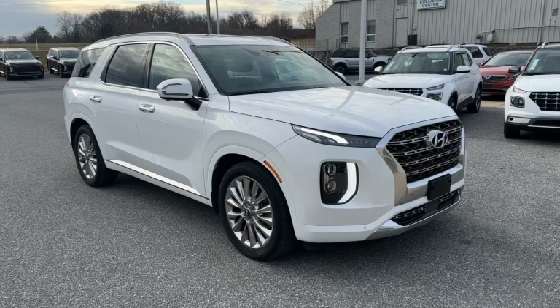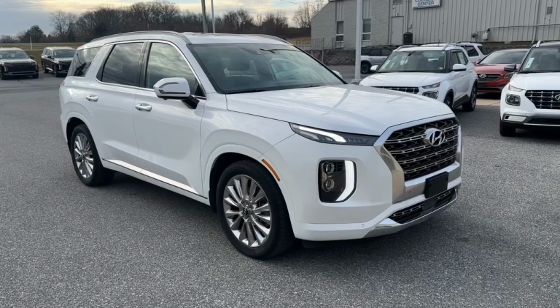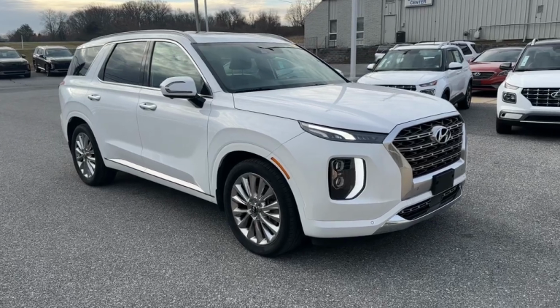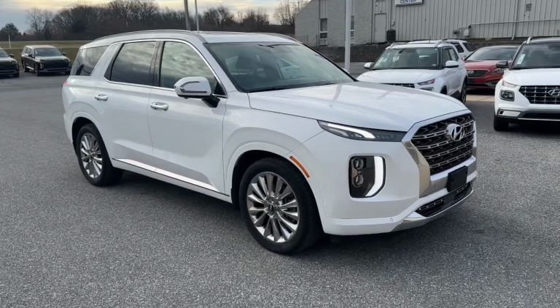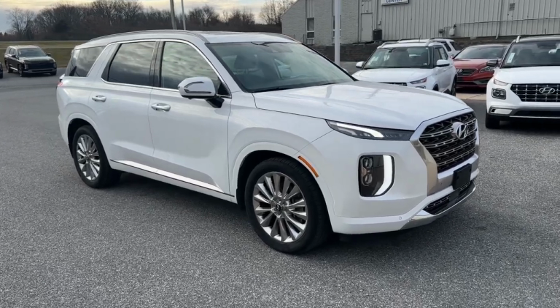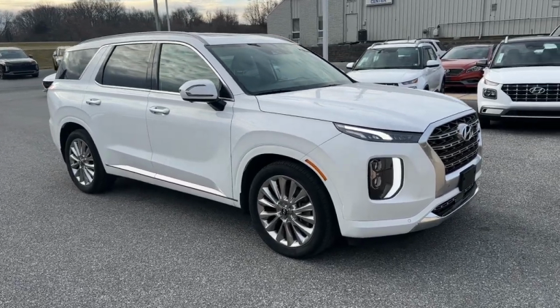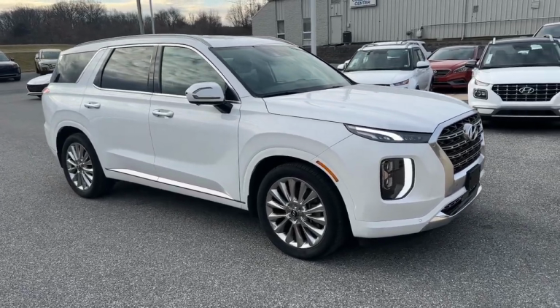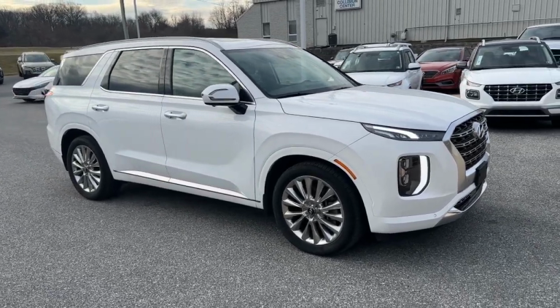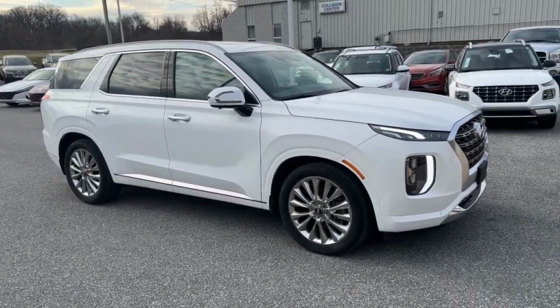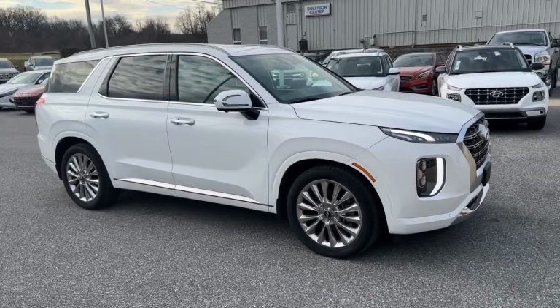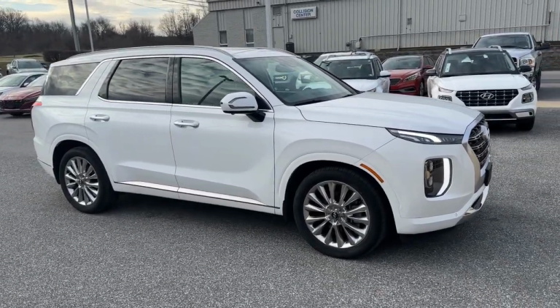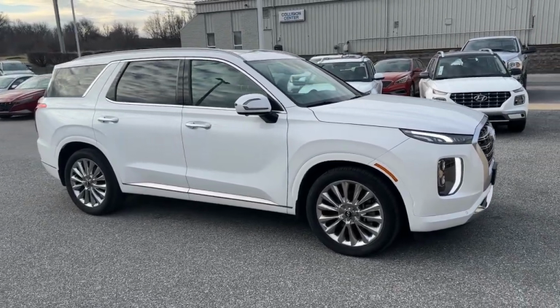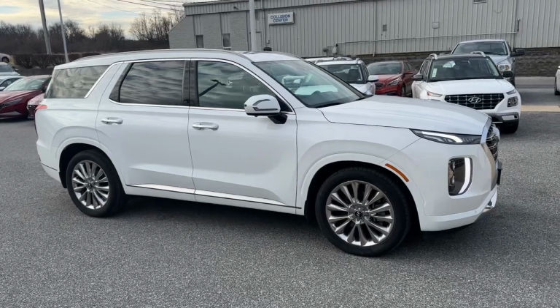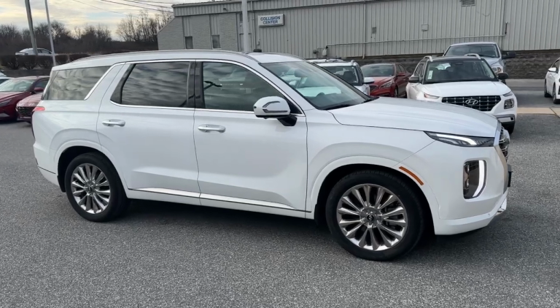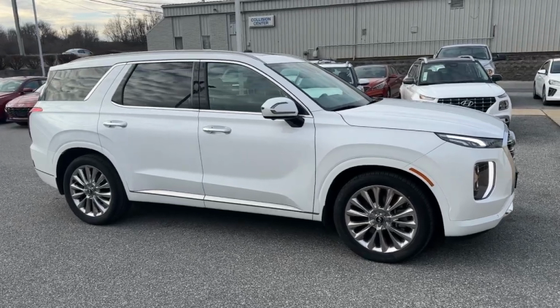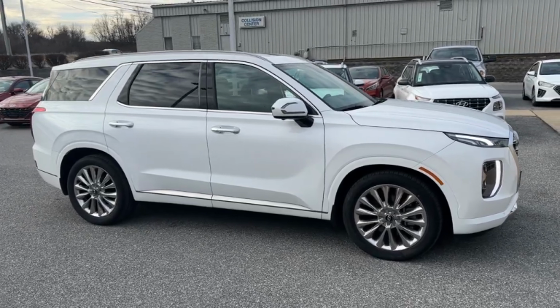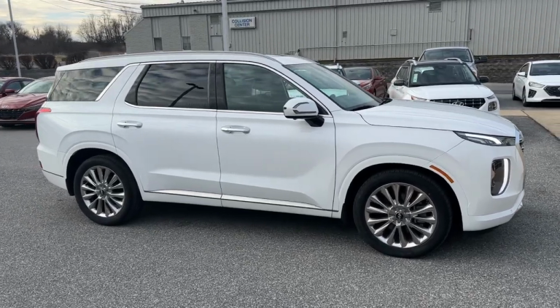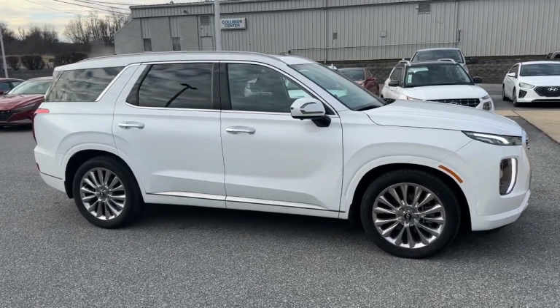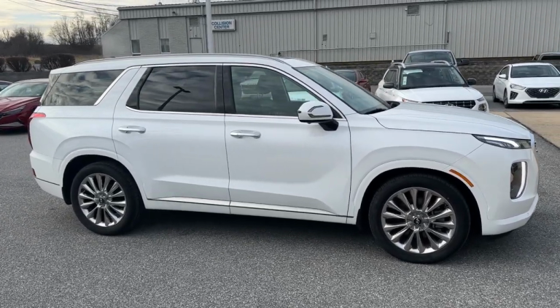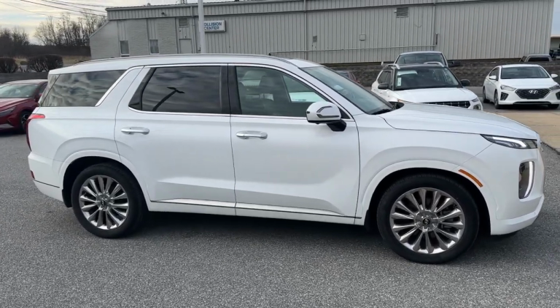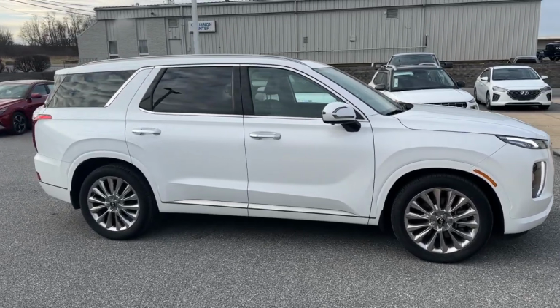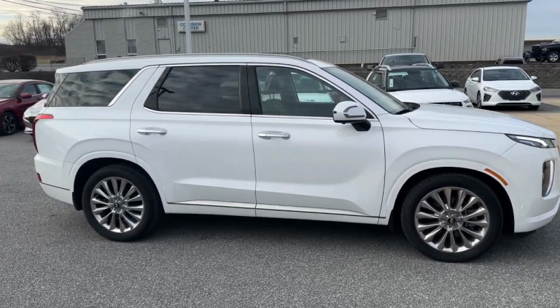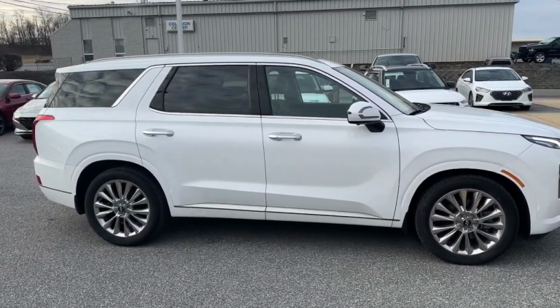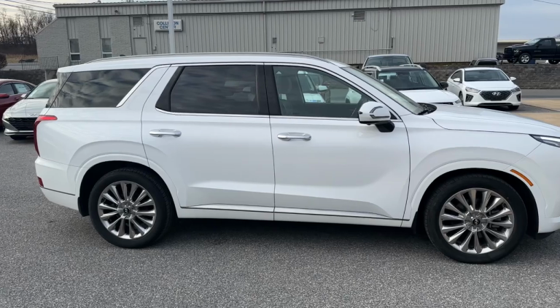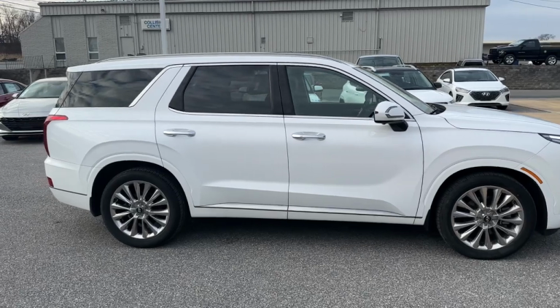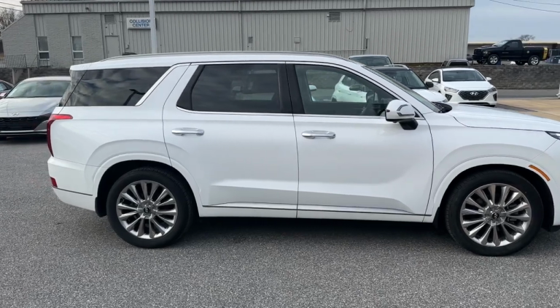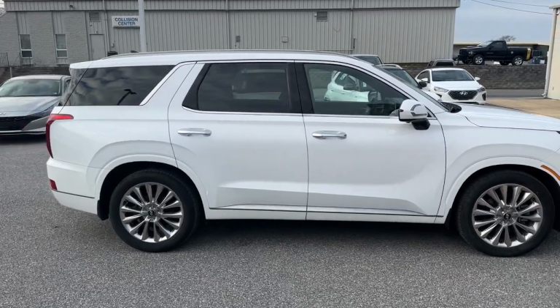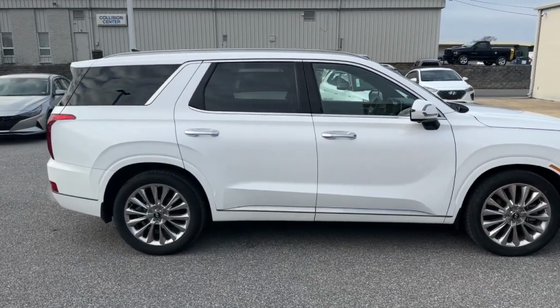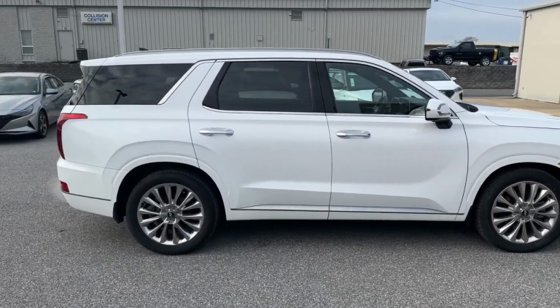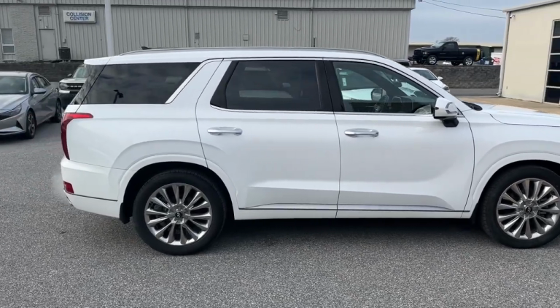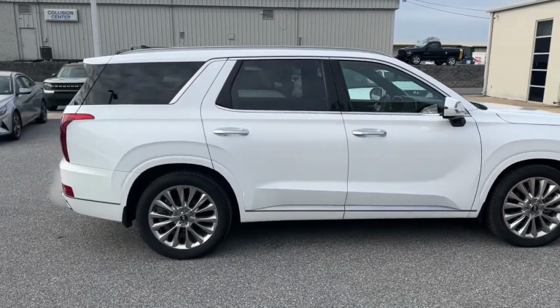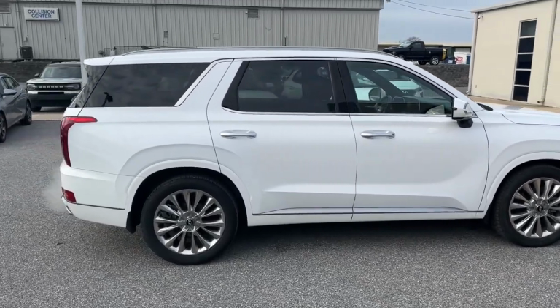Picture yourself in the 2020 Hyundai Palisade. This vehicle is an outstanding buy with fewer than 100,000 miles on the odometer. This boldly styled, highly capable Palisade is an outstanding value.